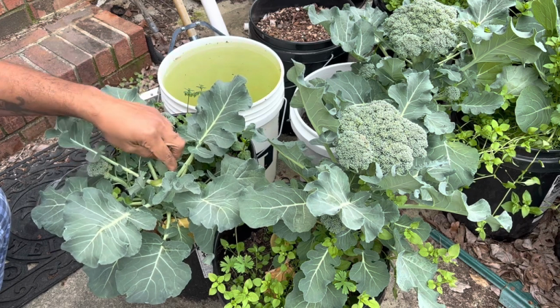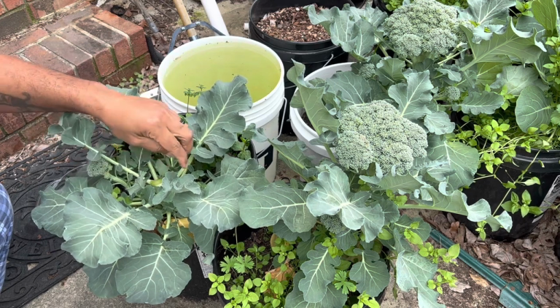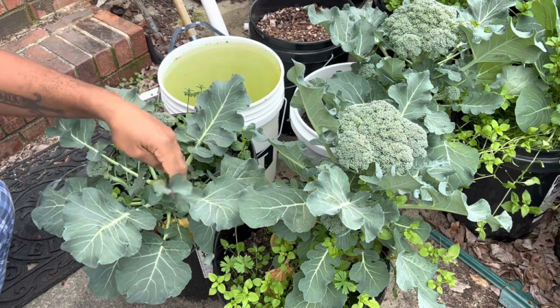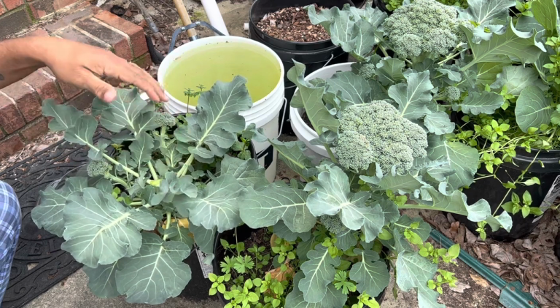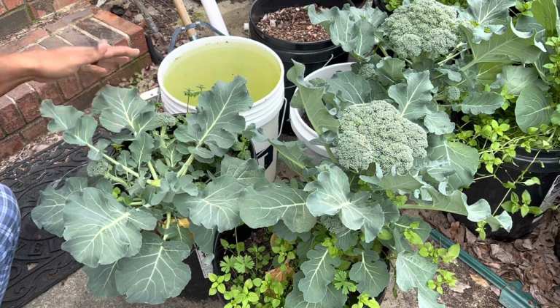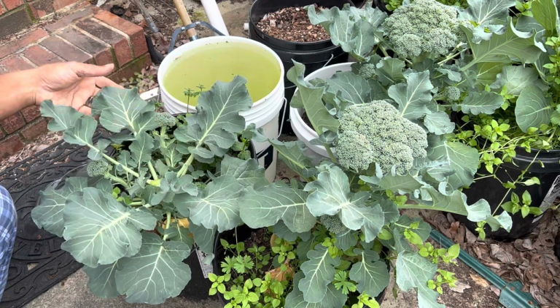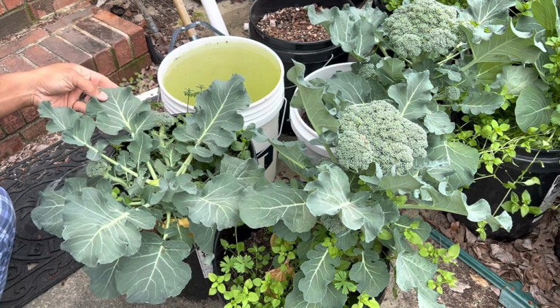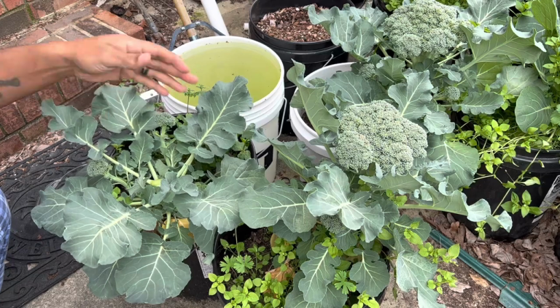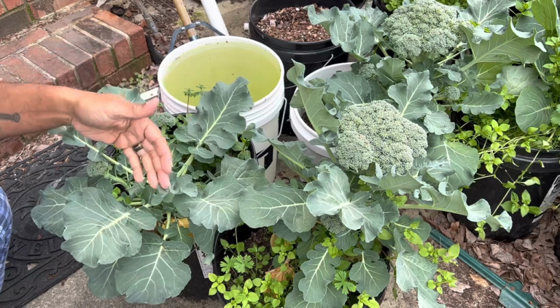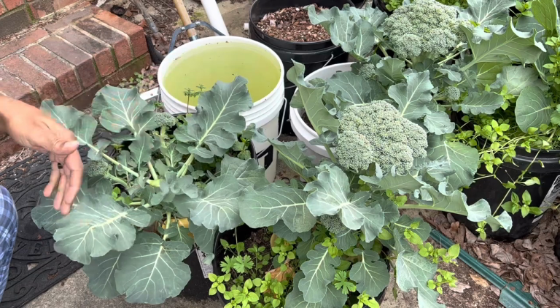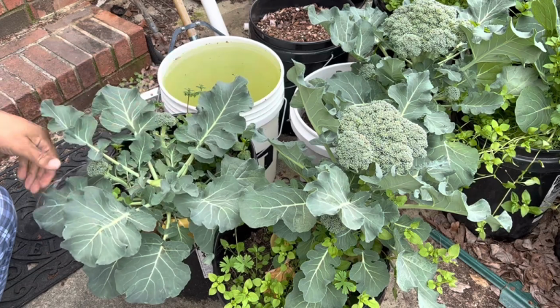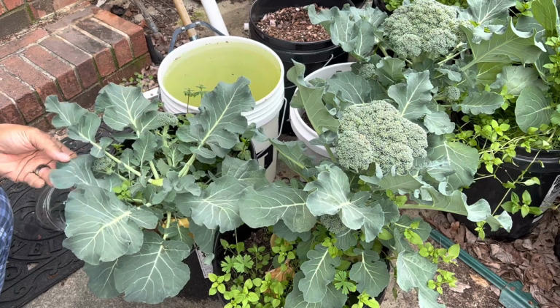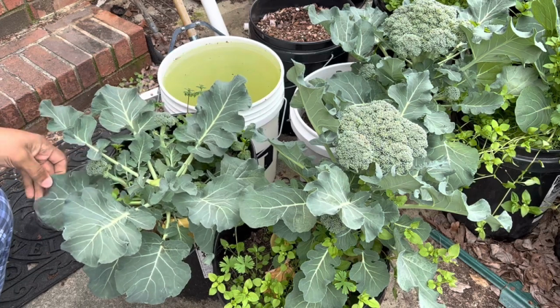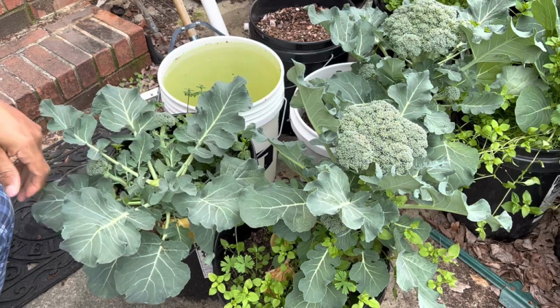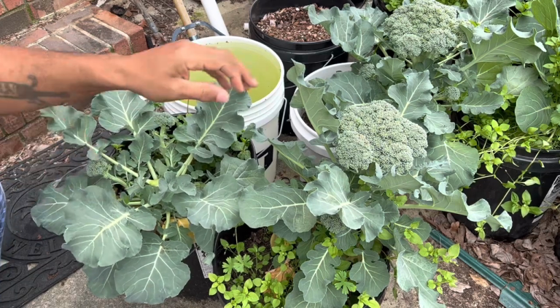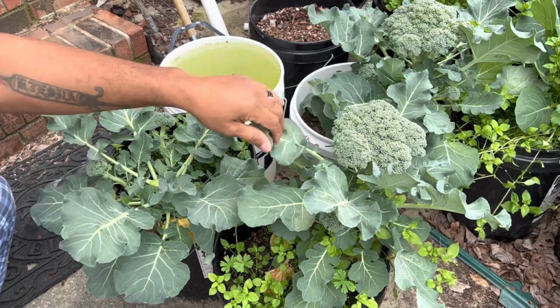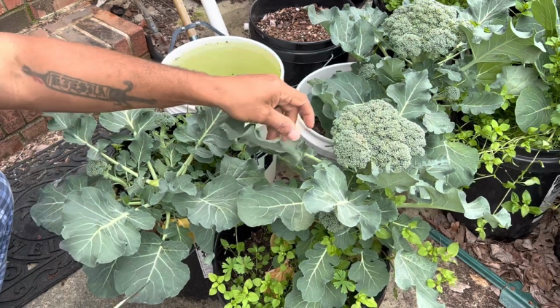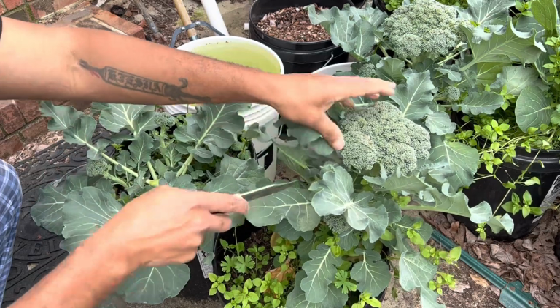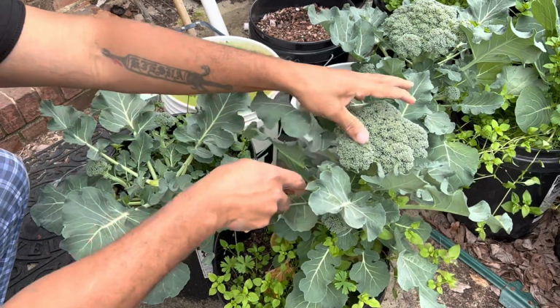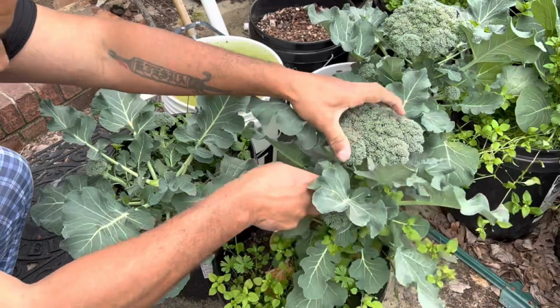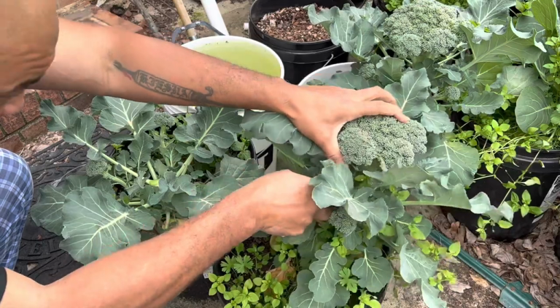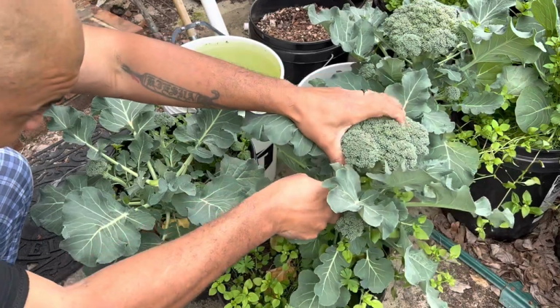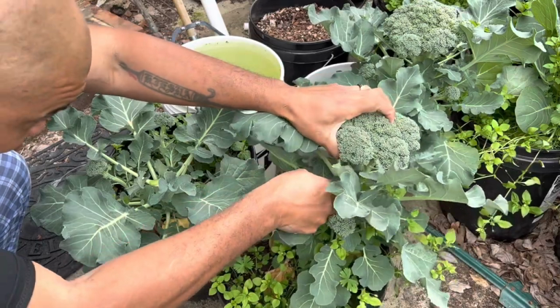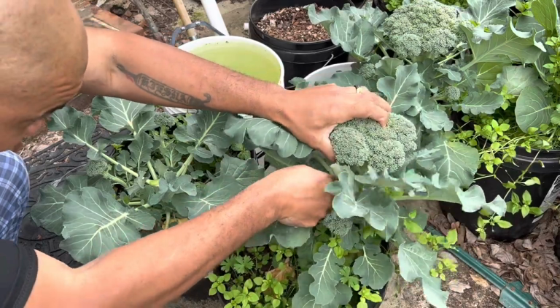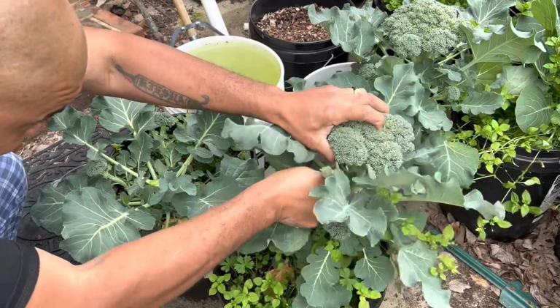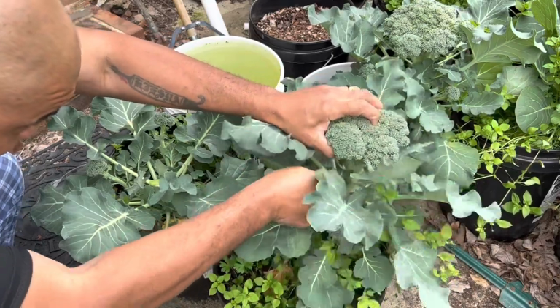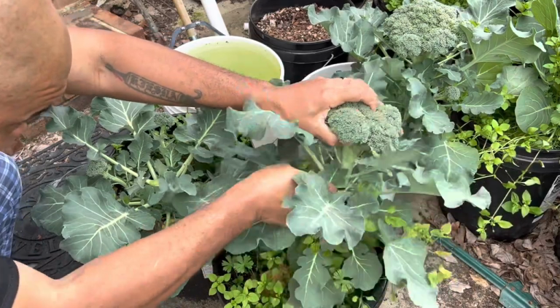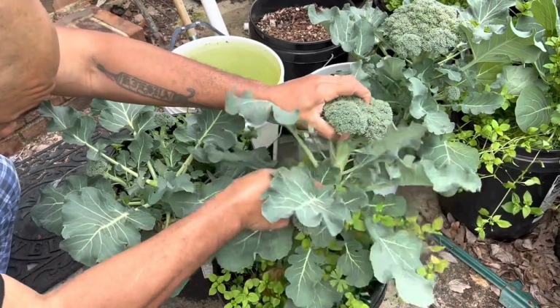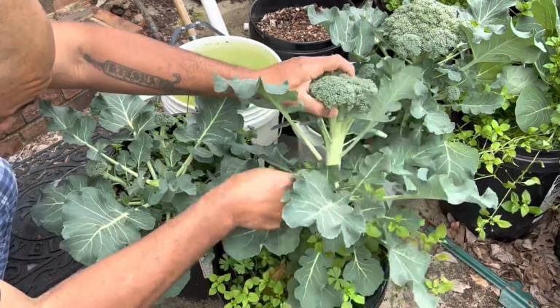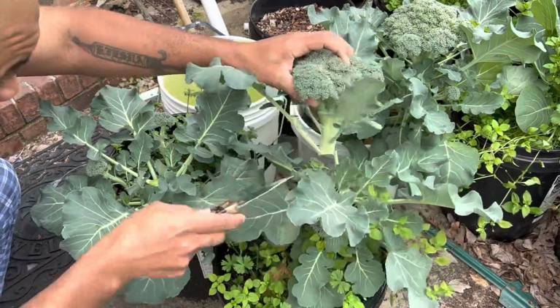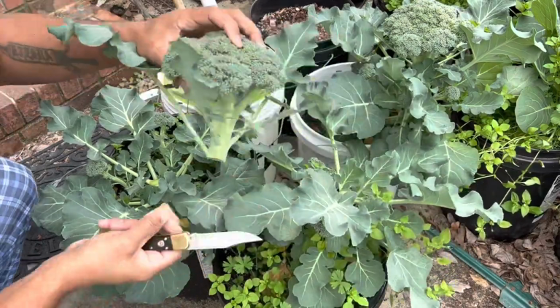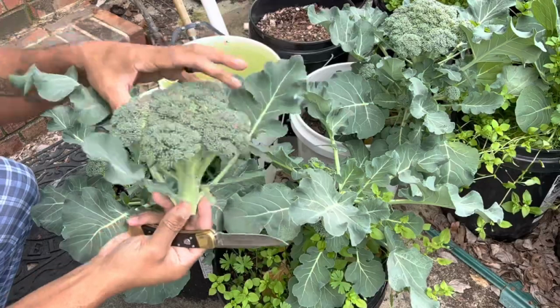And once they're all spent, because it's starting to warm up, I'm going to eat the leaves like greens. So we'll just harvest this one too. Look at that.